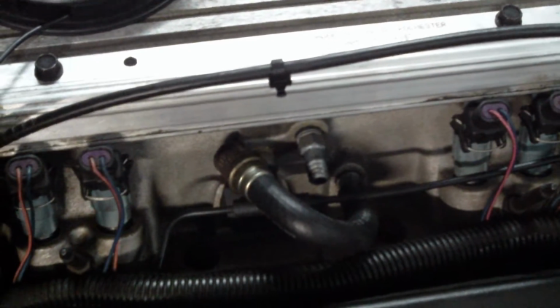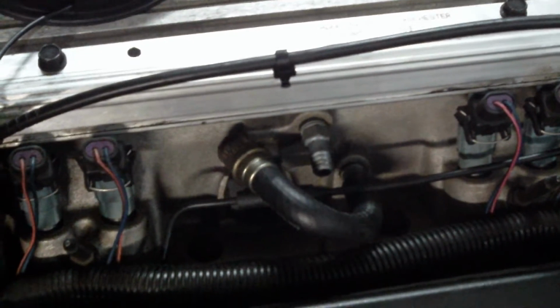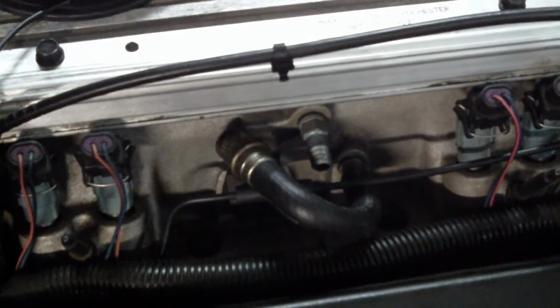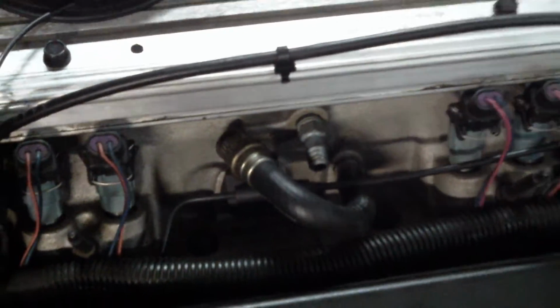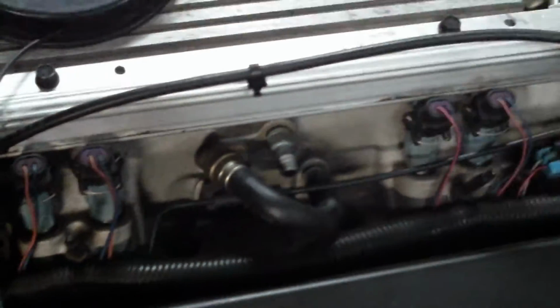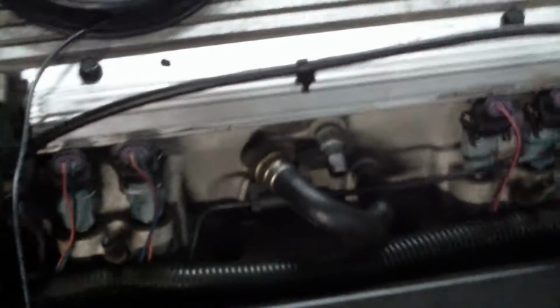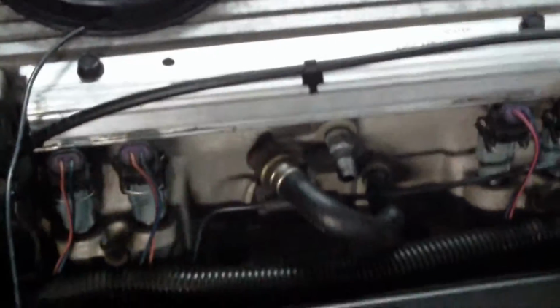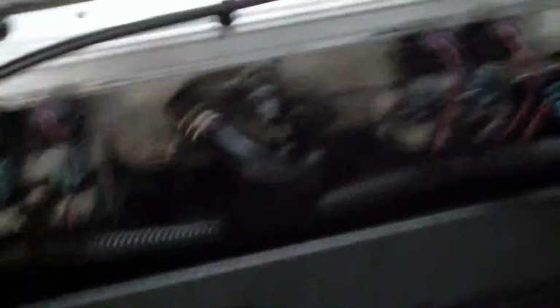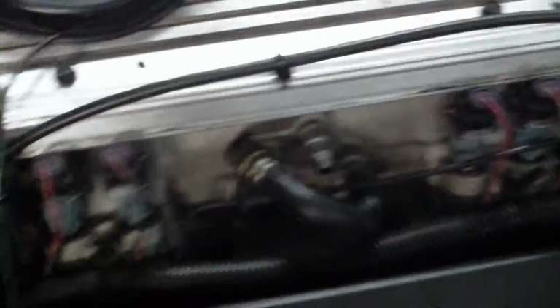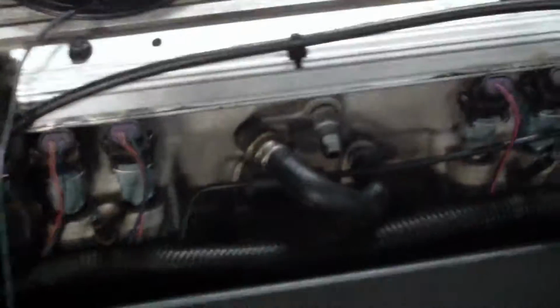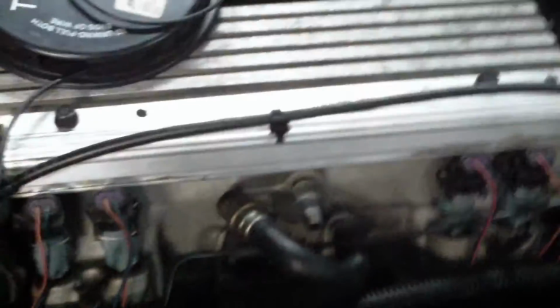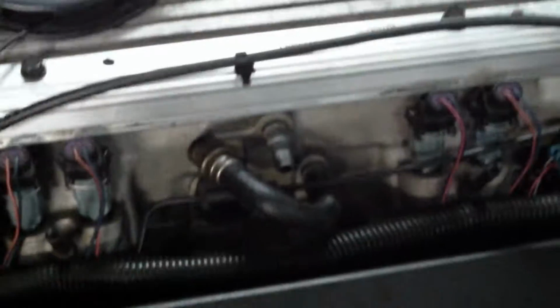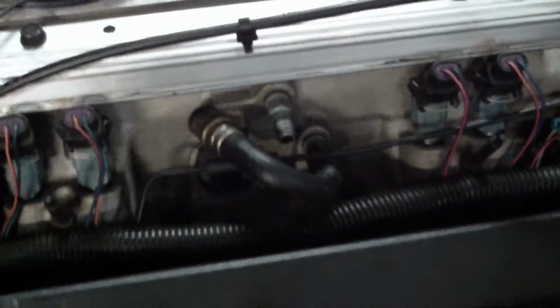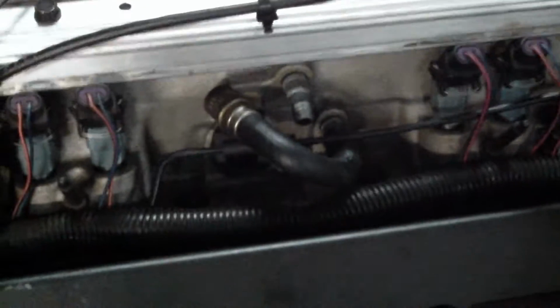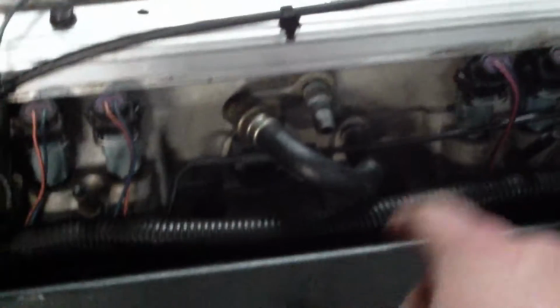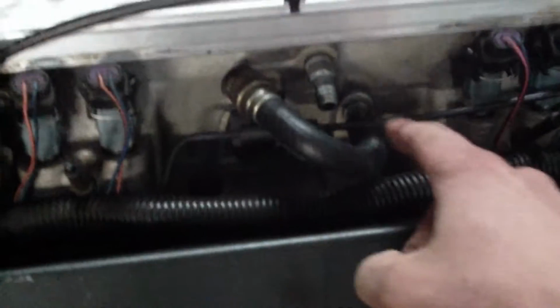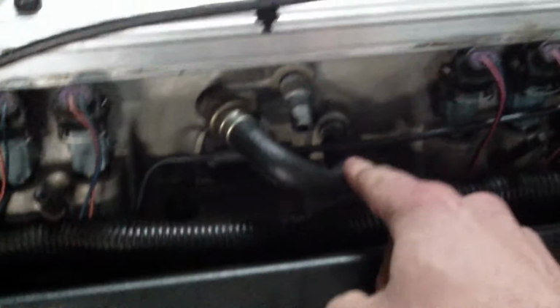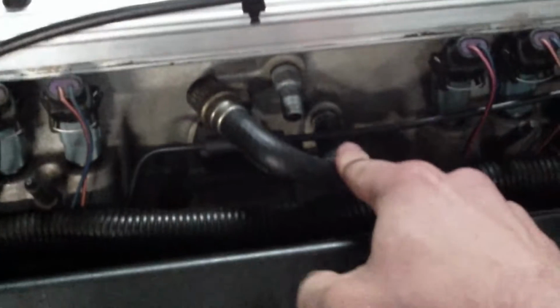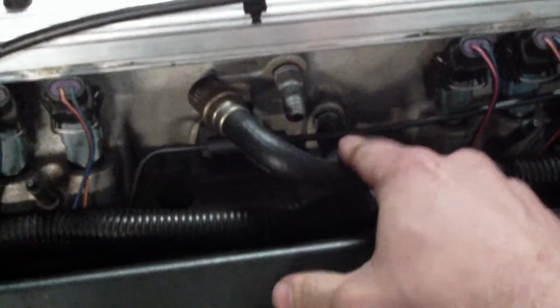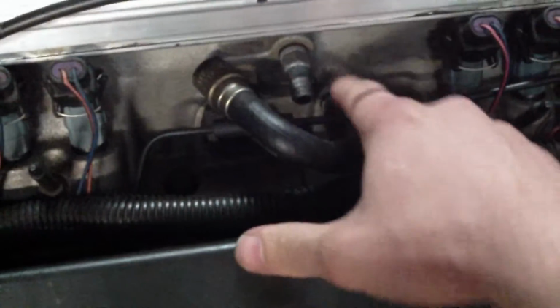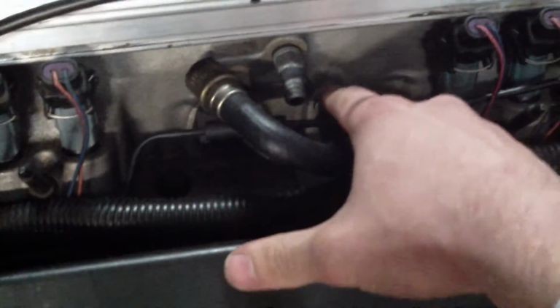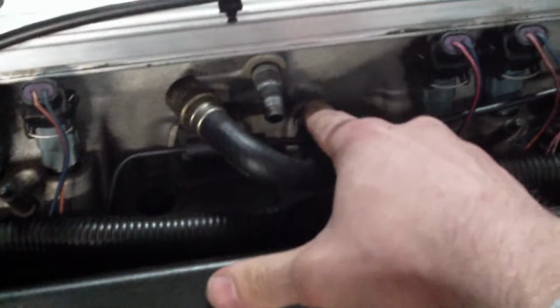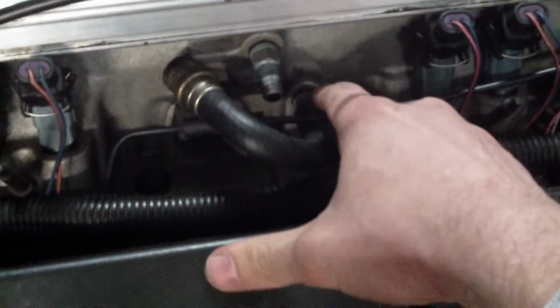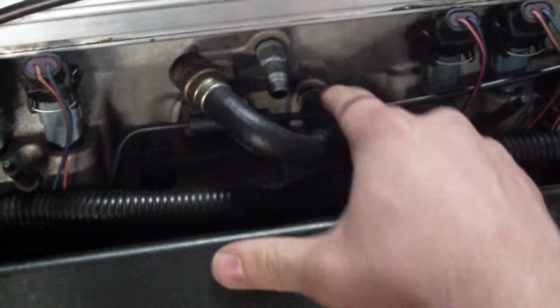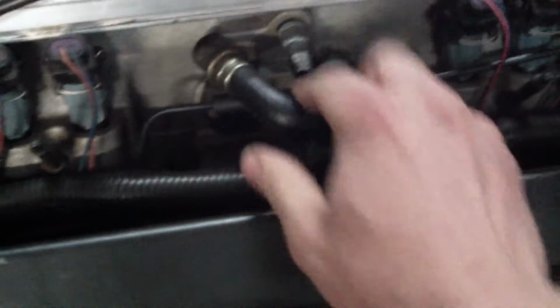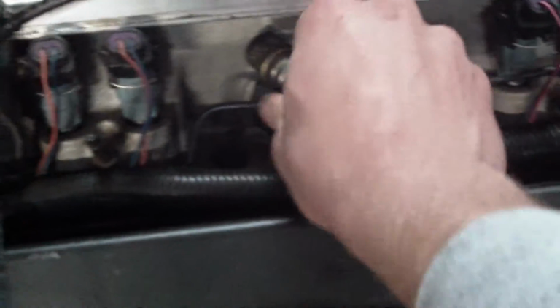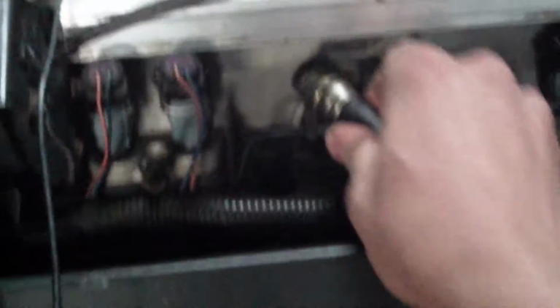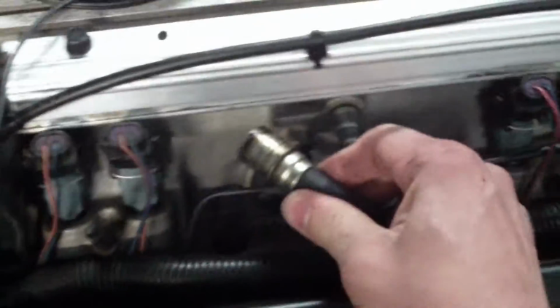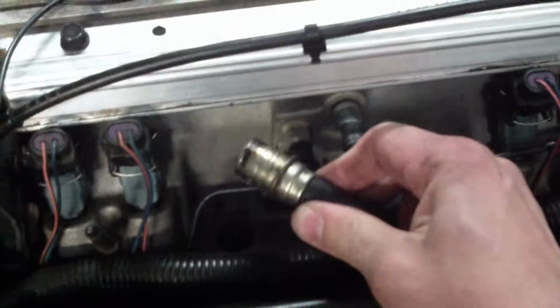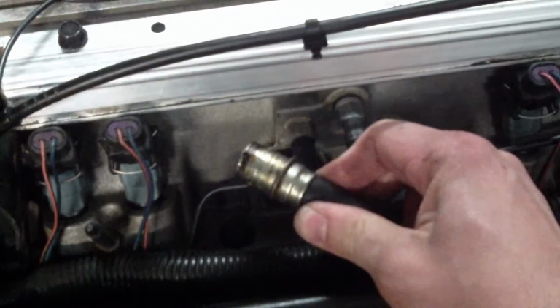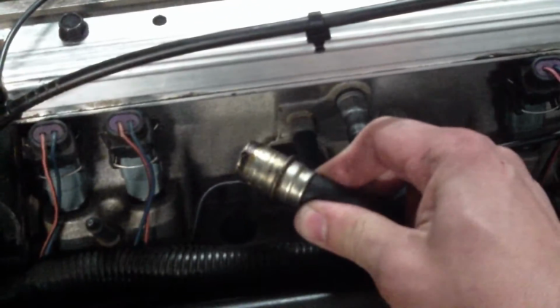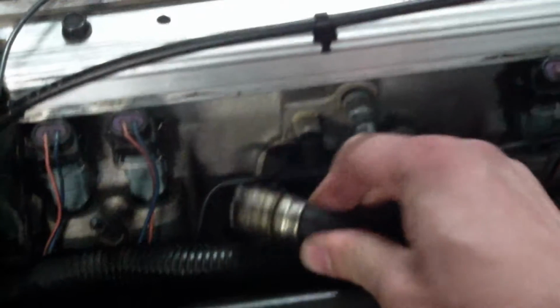A quick video on Positive Crankcase Ventilation systems, or PCV for short. On LT1s, you've got your intake vacuum right here. There's your valve — pretty simple.